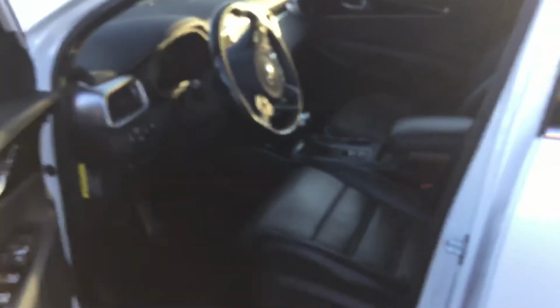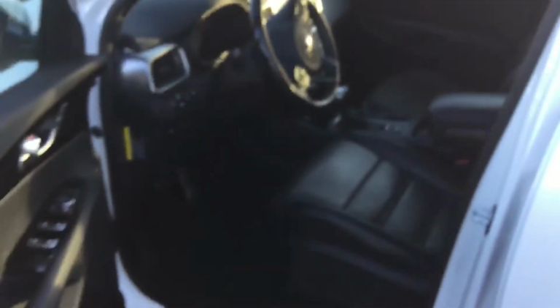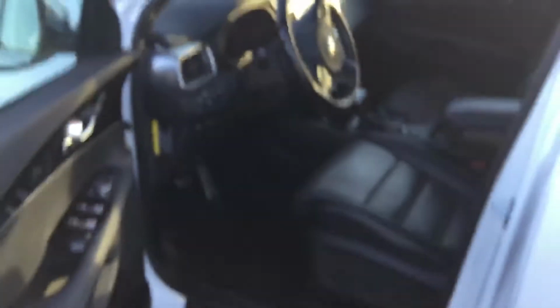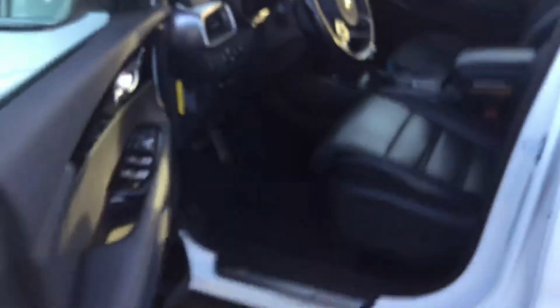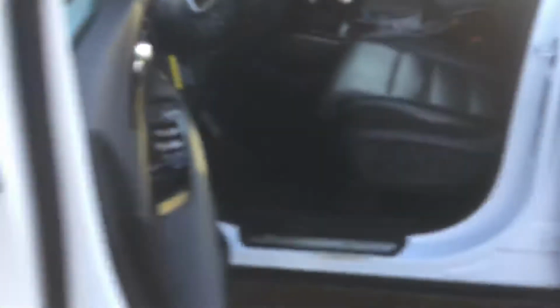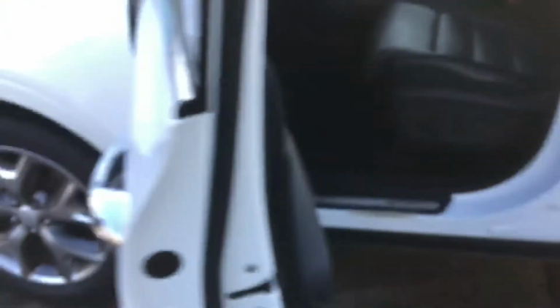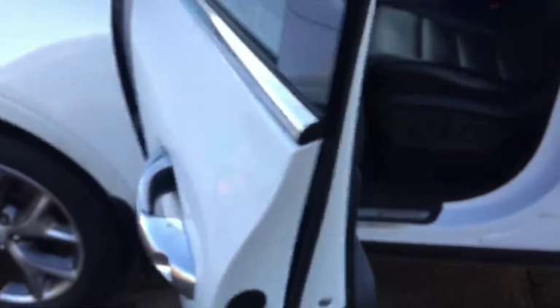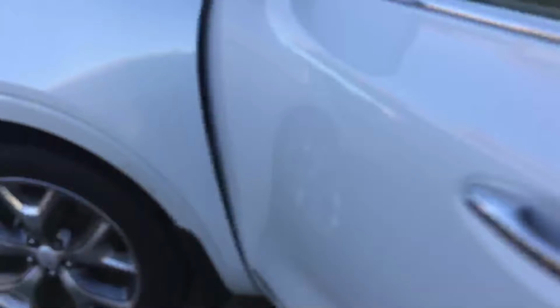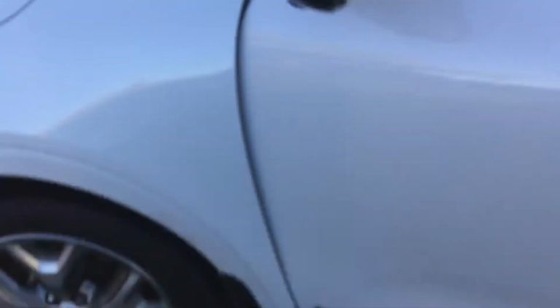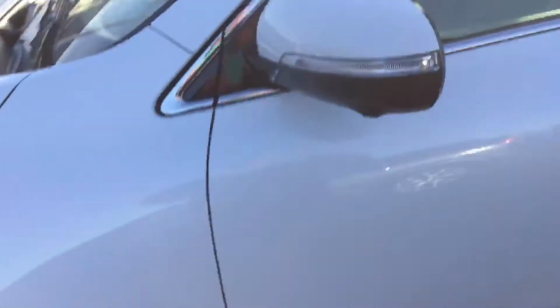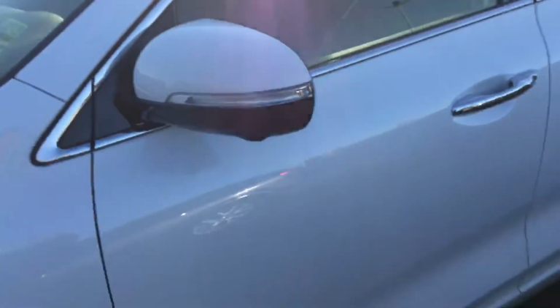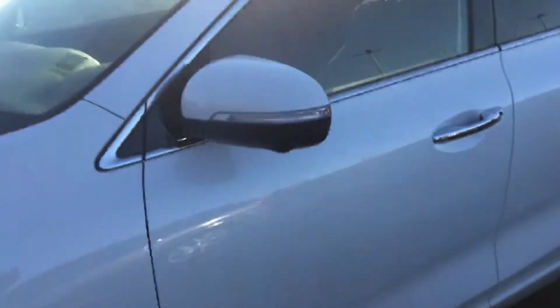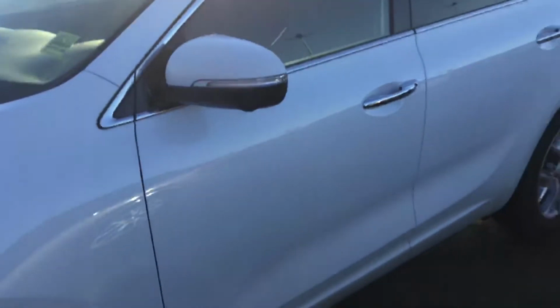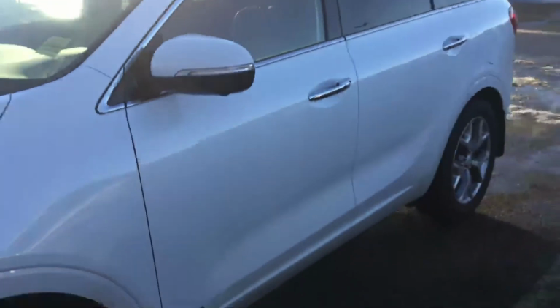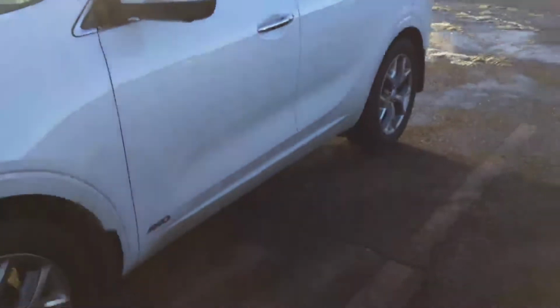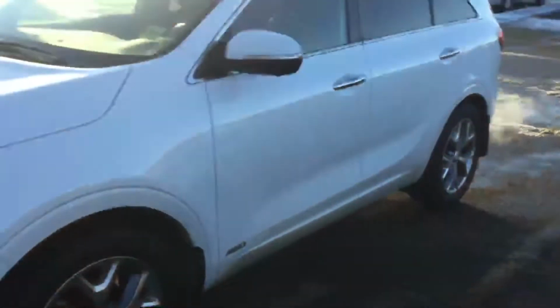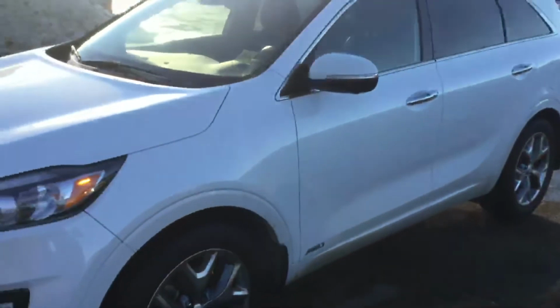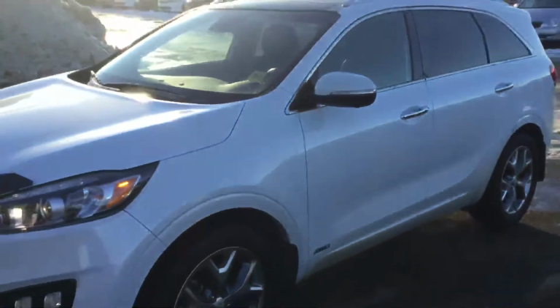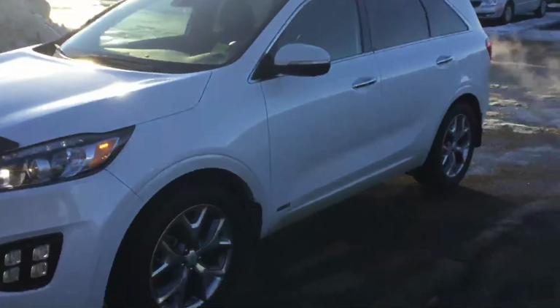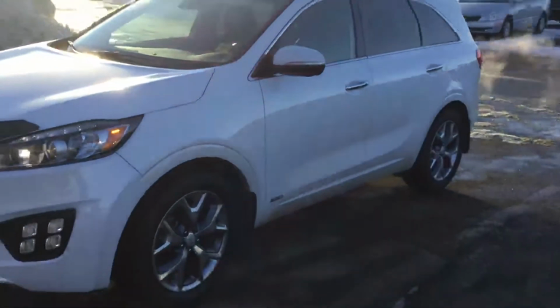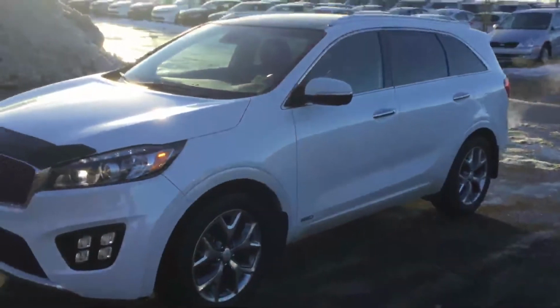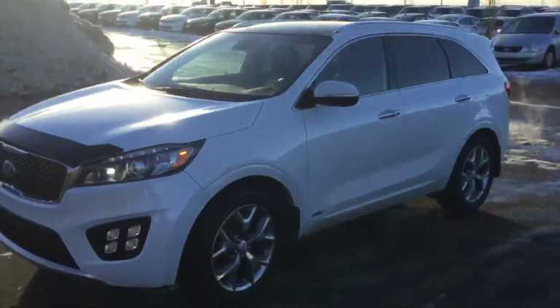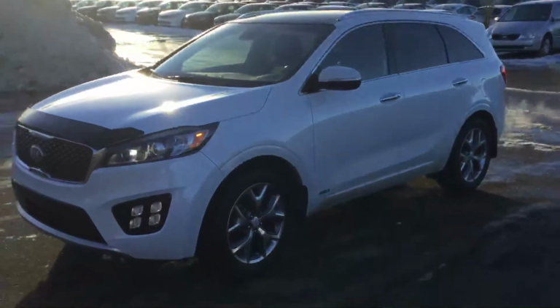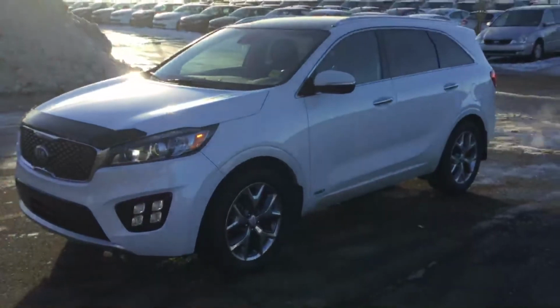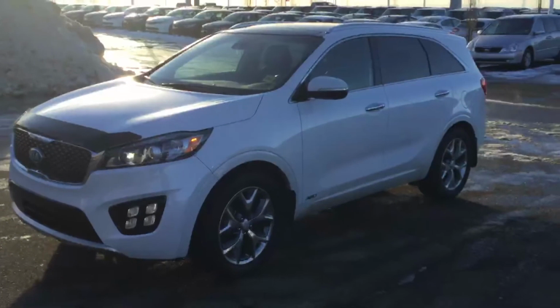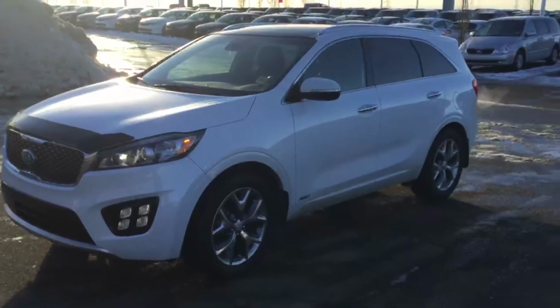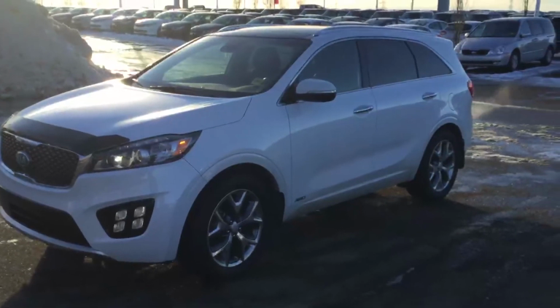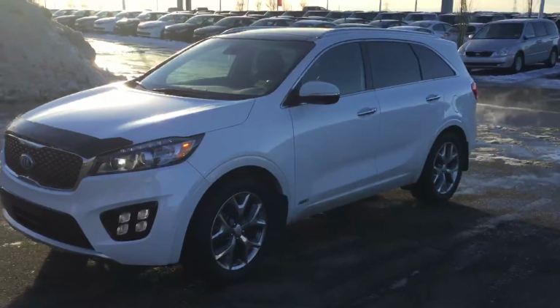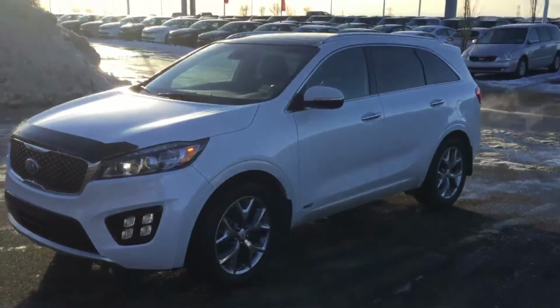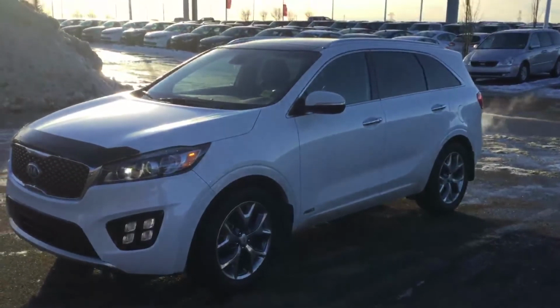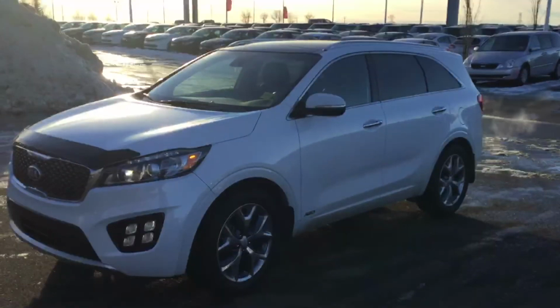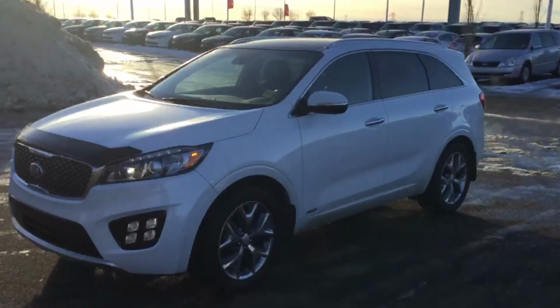So Danielle, that's a quick look at the Sorento. If you'd like to come down and have a good look at it in person, that's what I can suggest. Hope to see you soon.